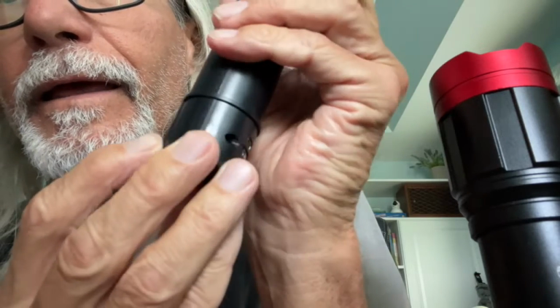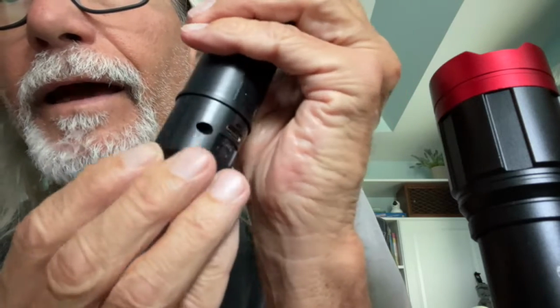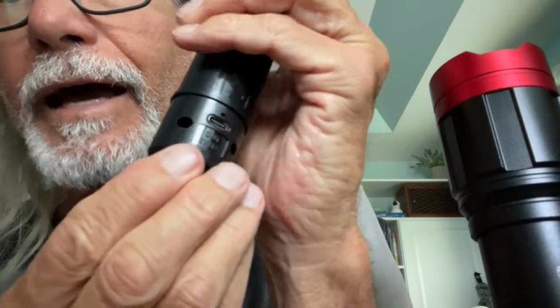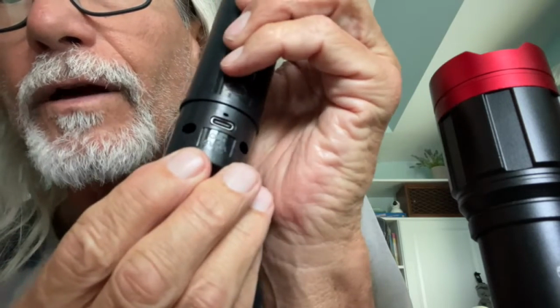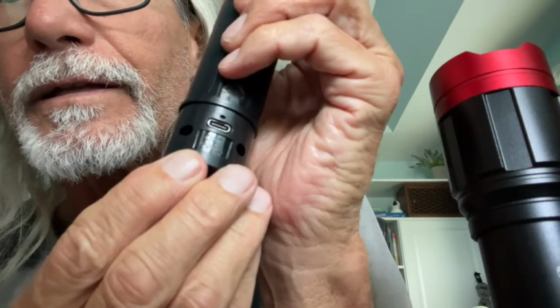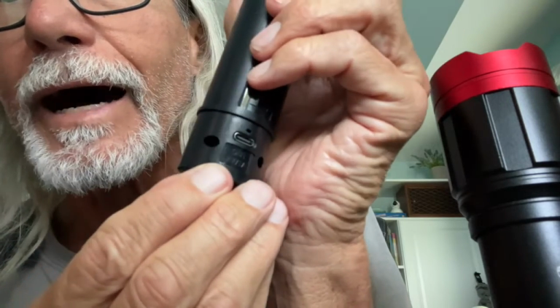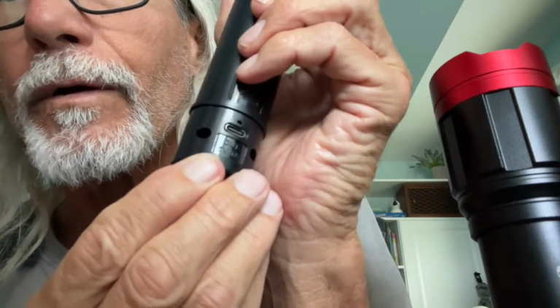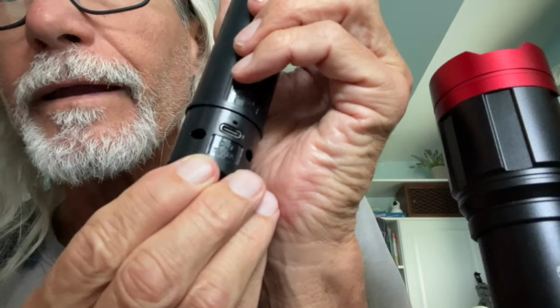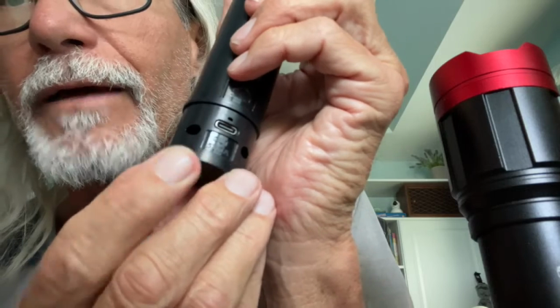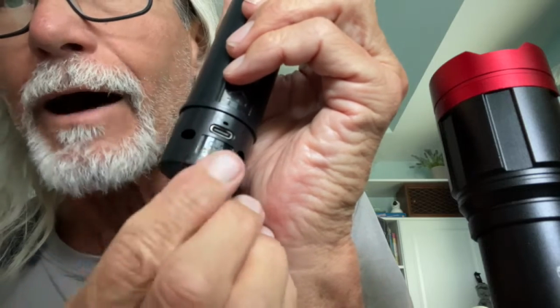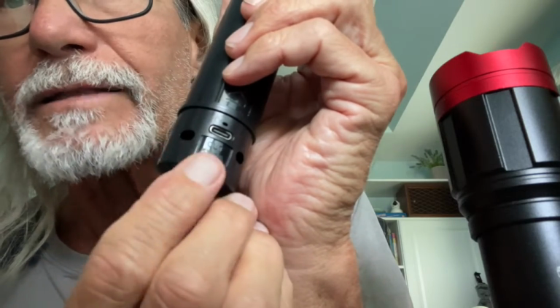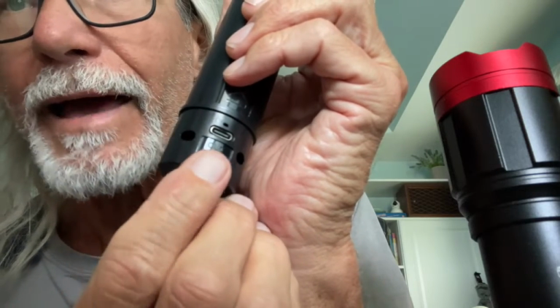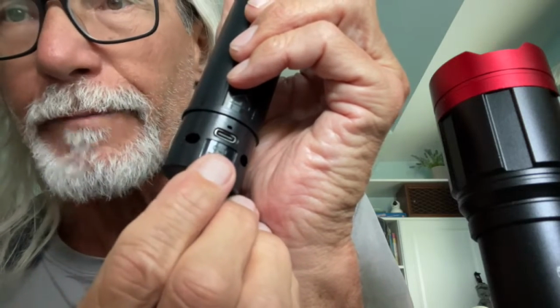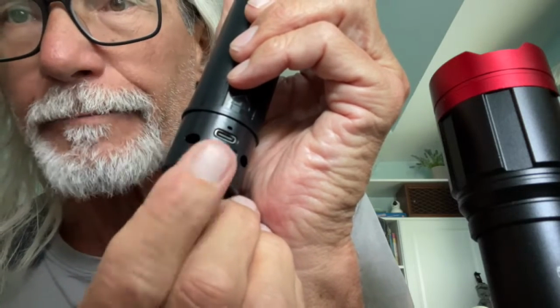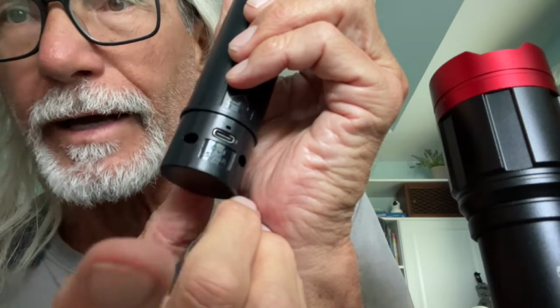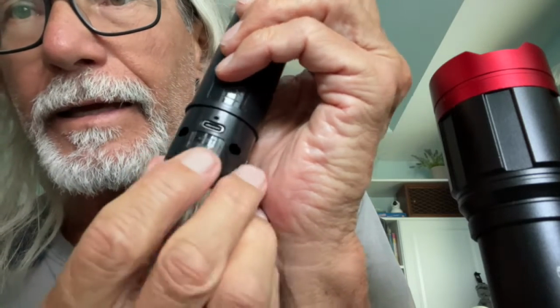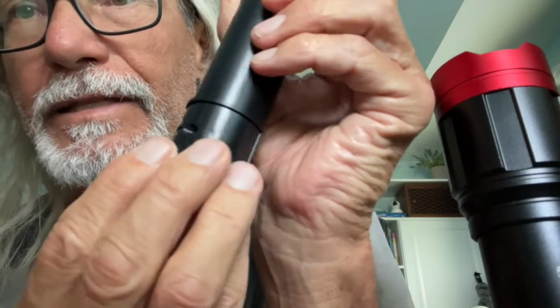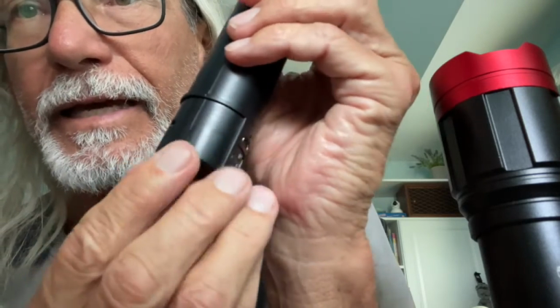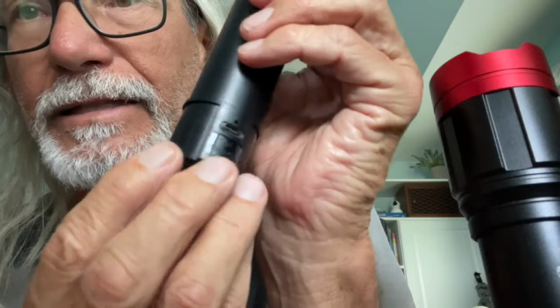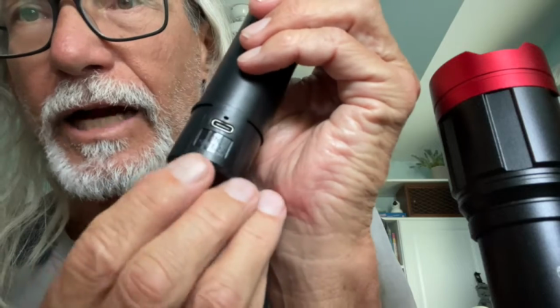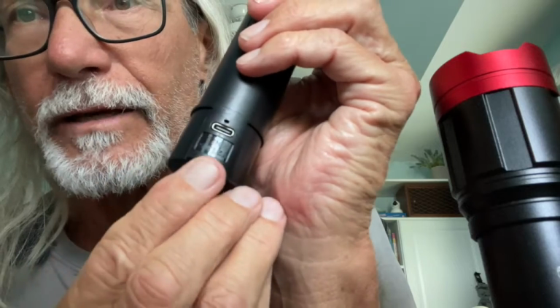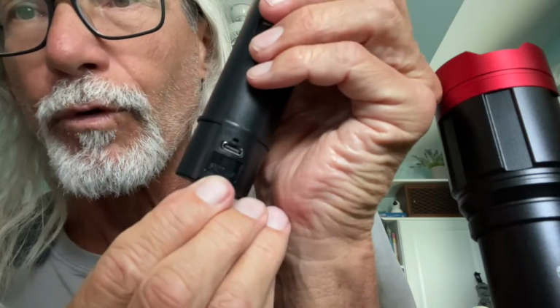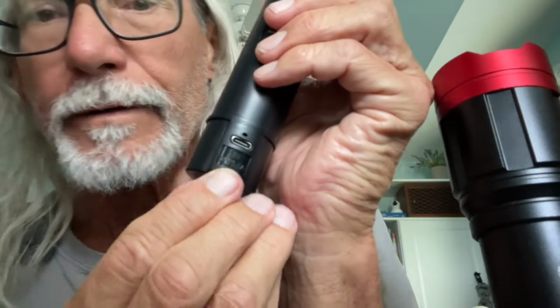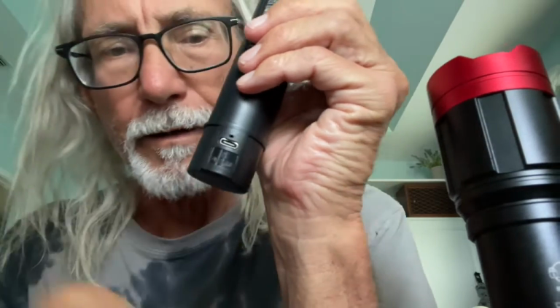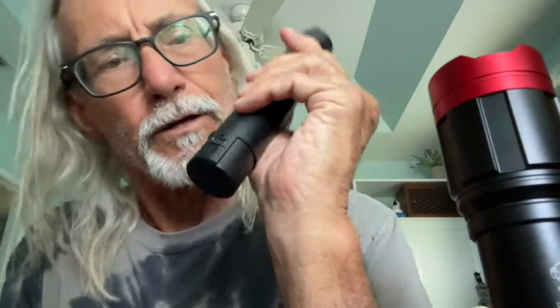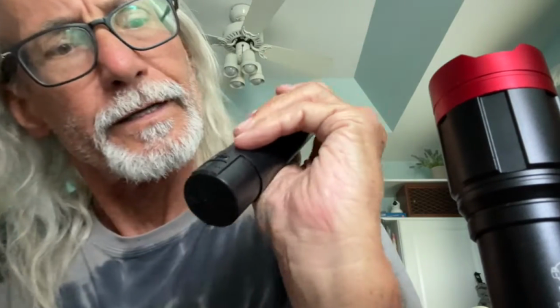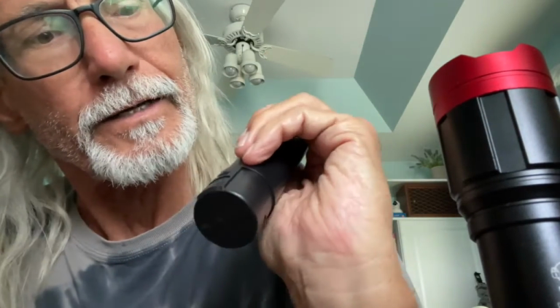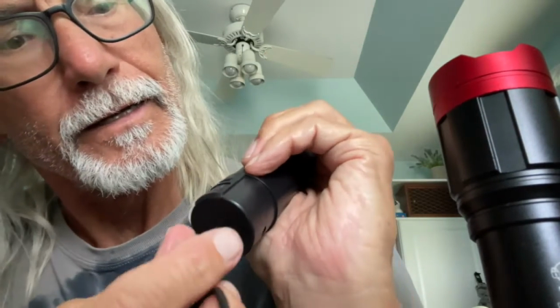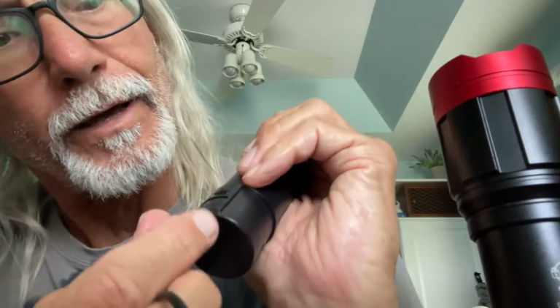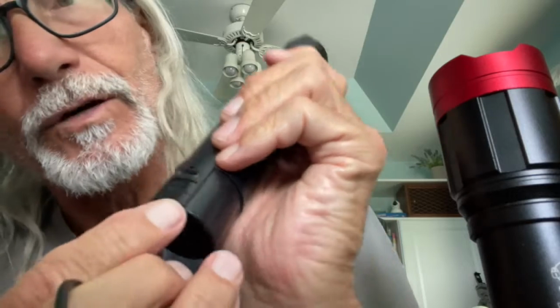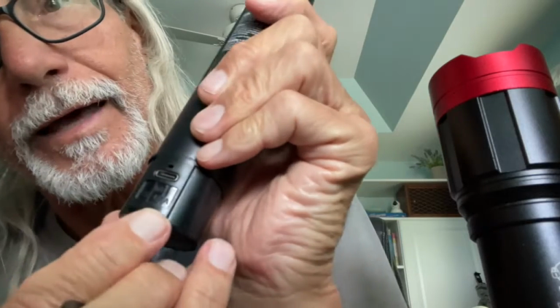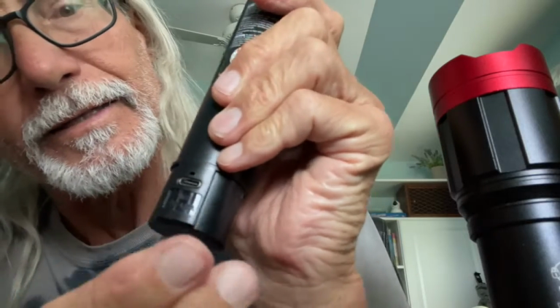On the other side, if you look, you're going to see 'out' or 'in.' If it's 'out,' that's the battery bank. If it's 'in,' that's the charging port. So if we're going to charge it, we want to make sure we're on the 'in' side.